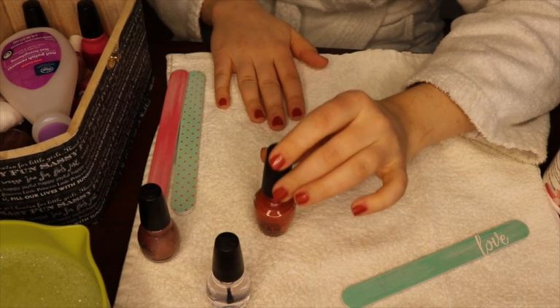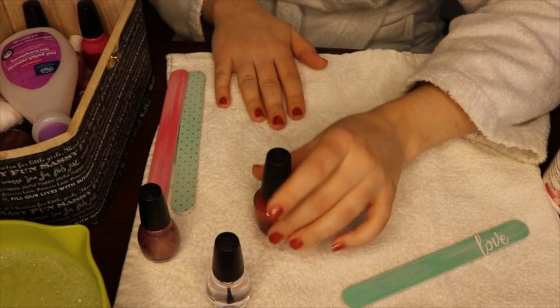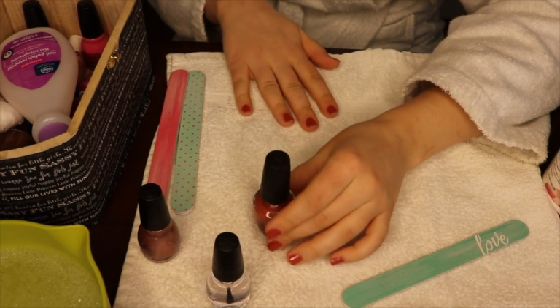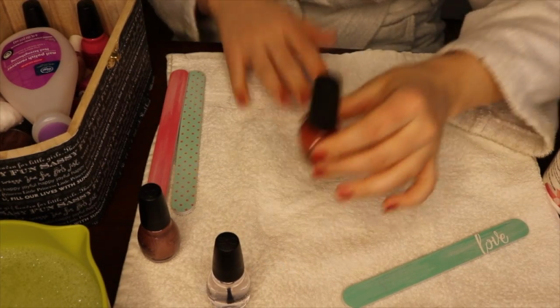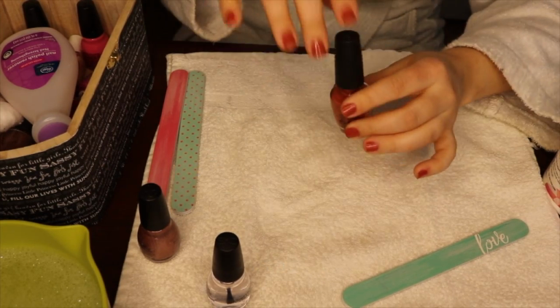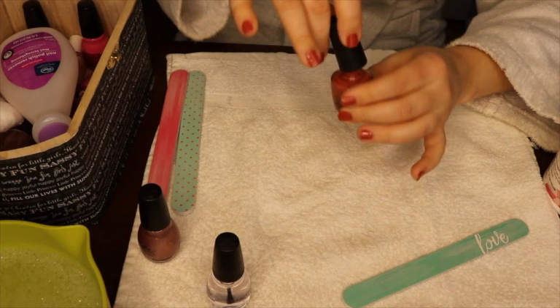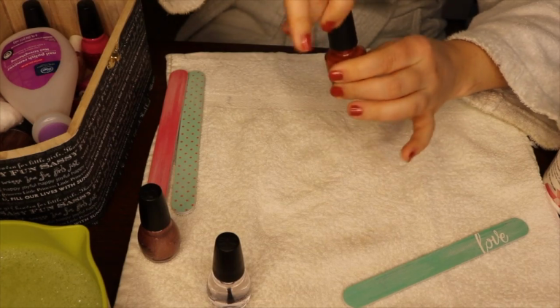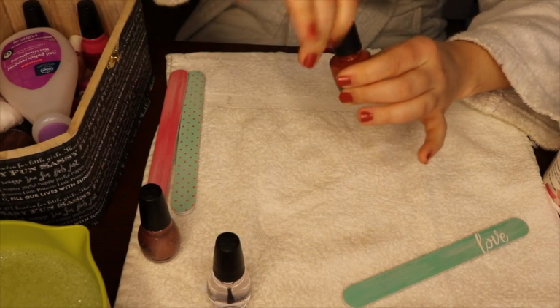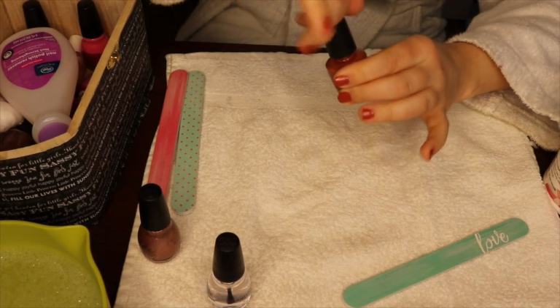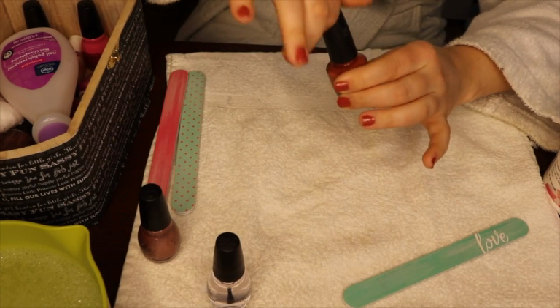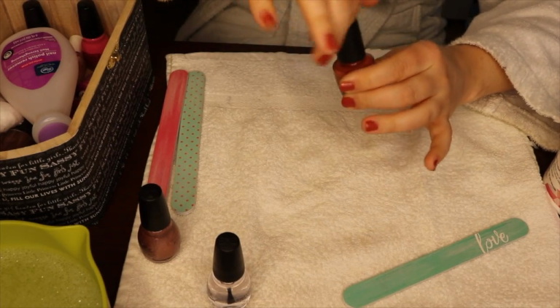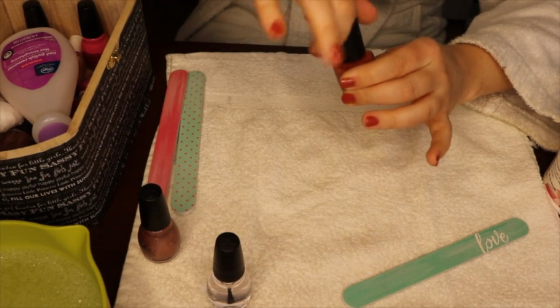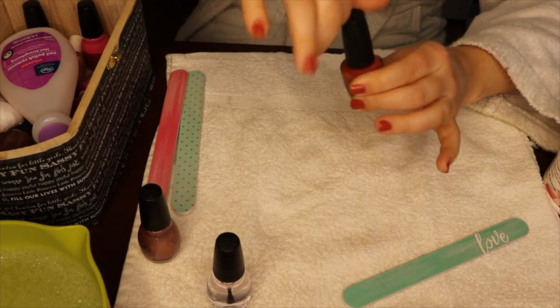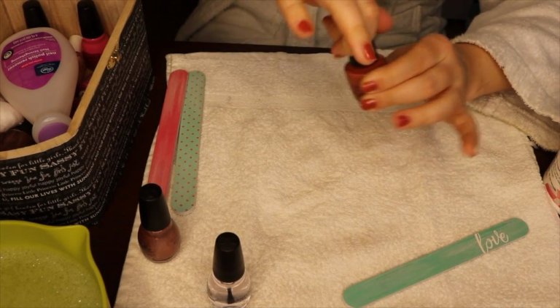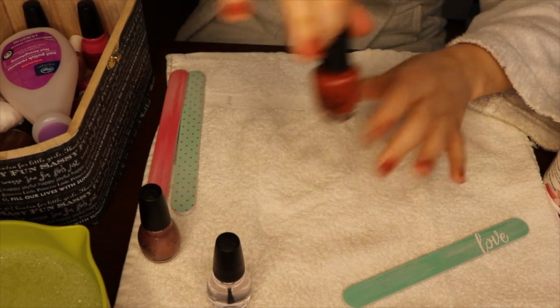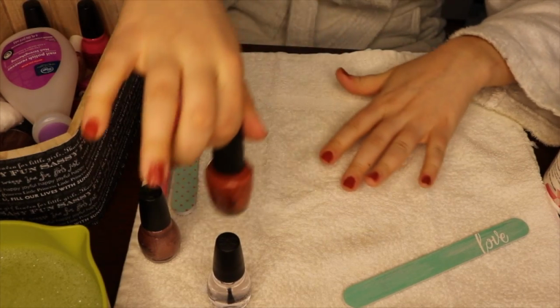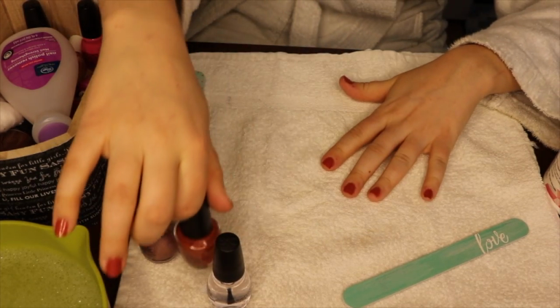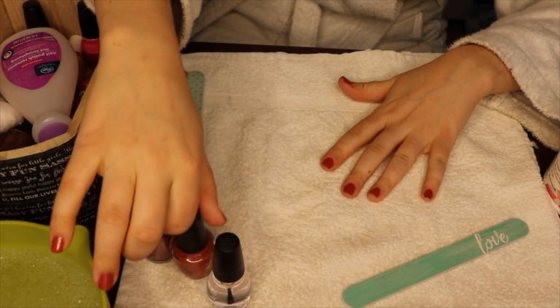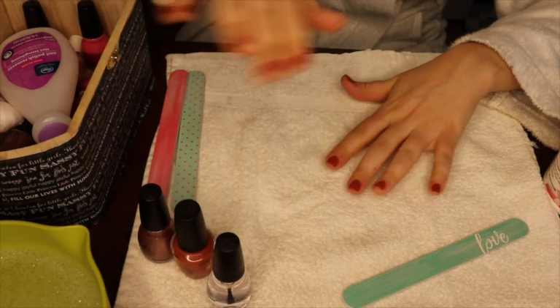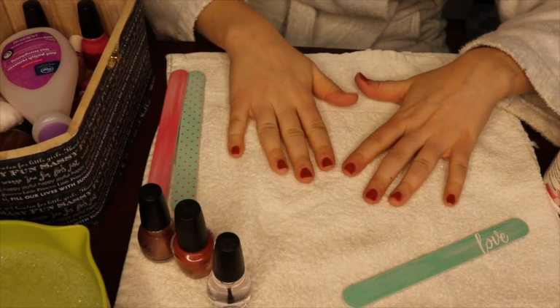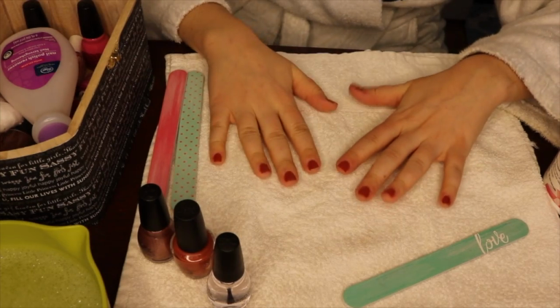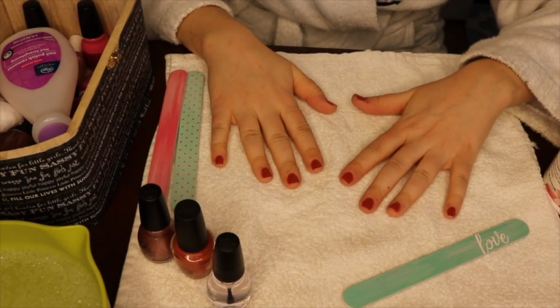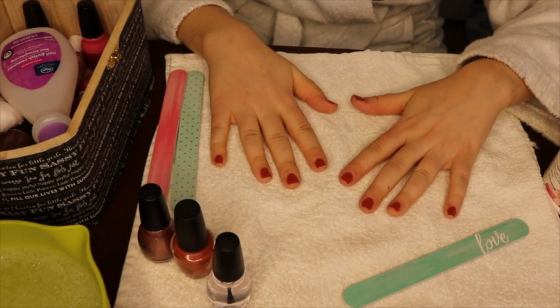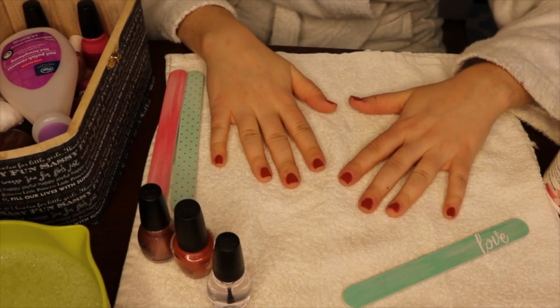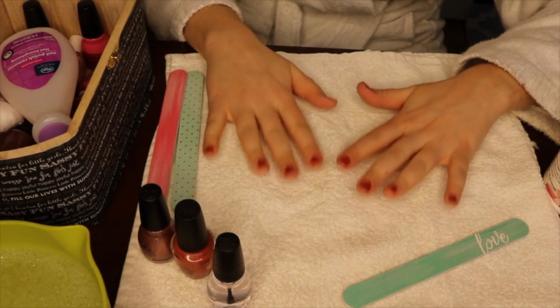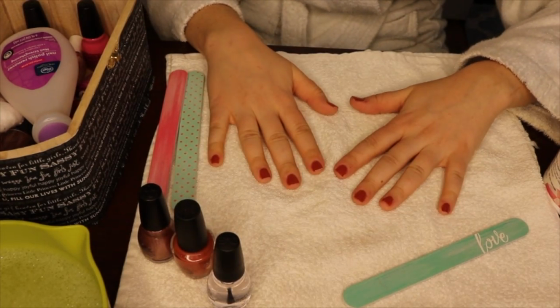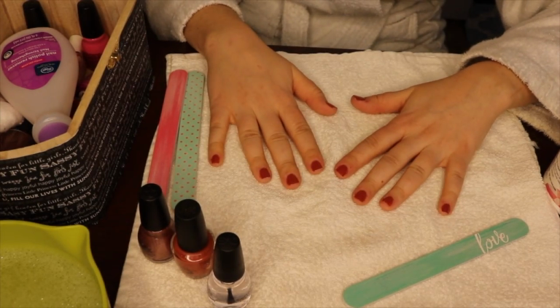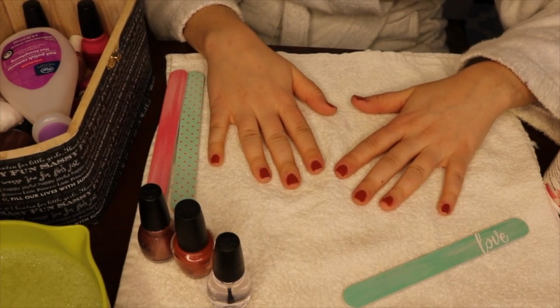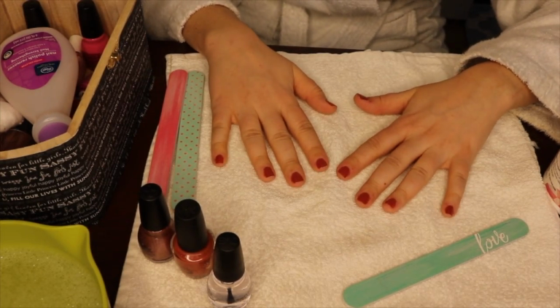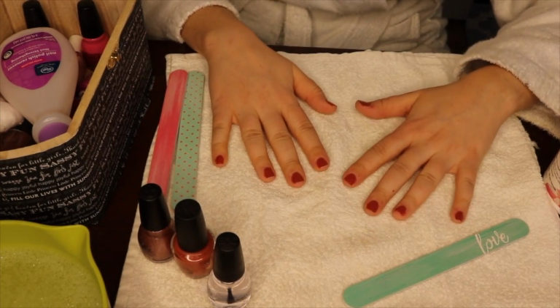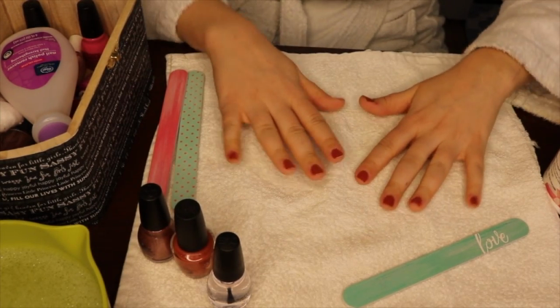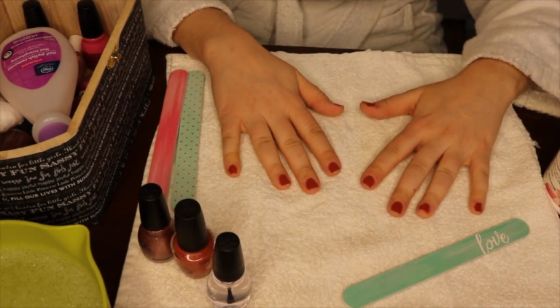And there we go — both hands are done with the first coat of polish. What I will do is let them sit here for about two minutes without touching anything, just to let this base coat set and dry.